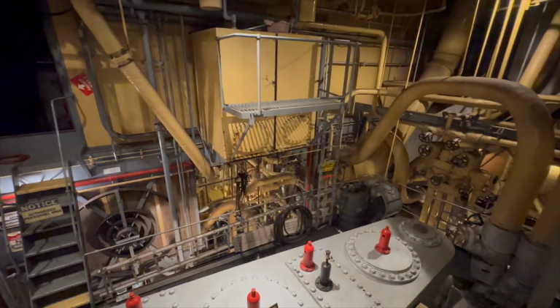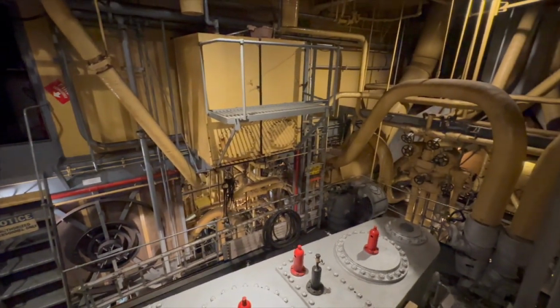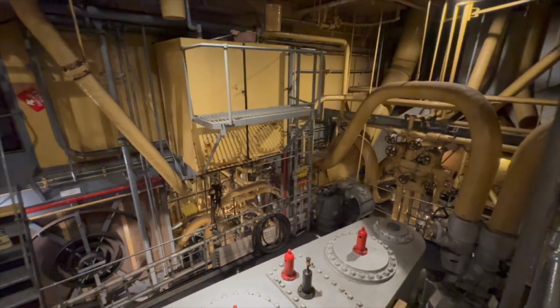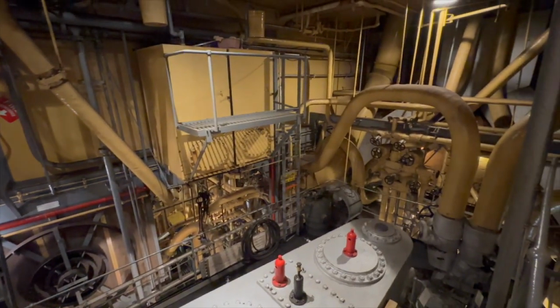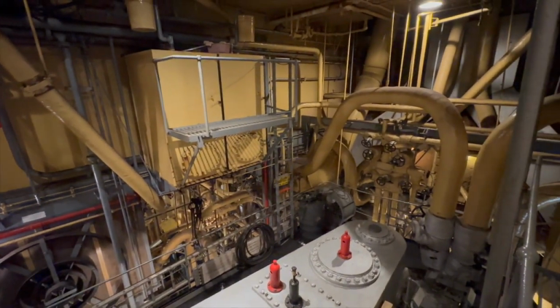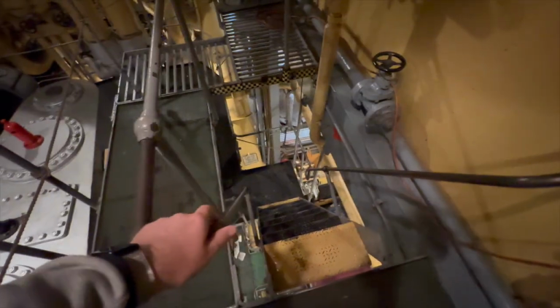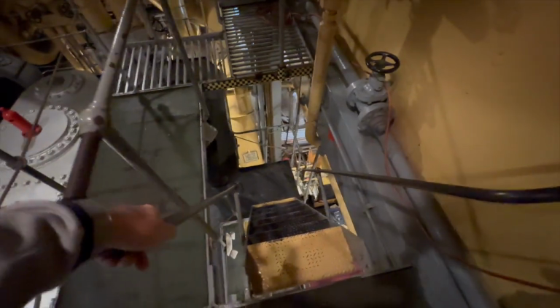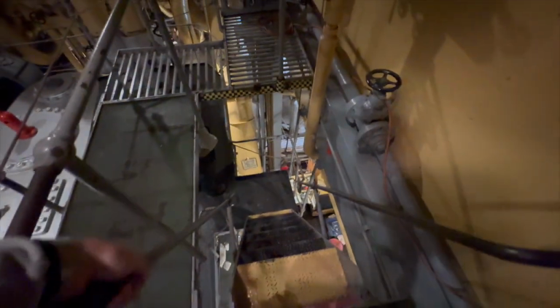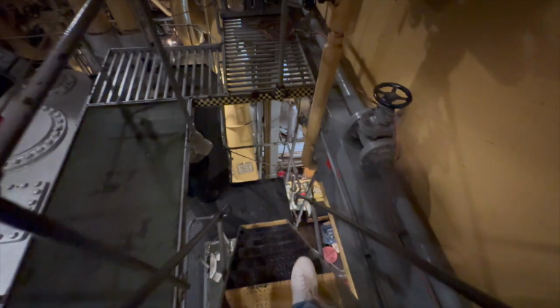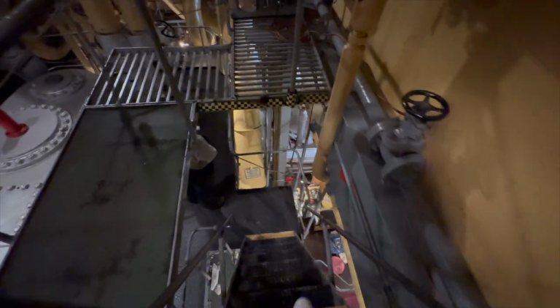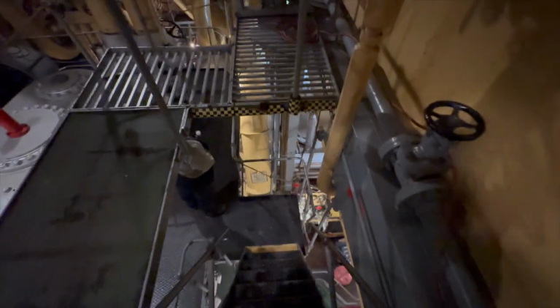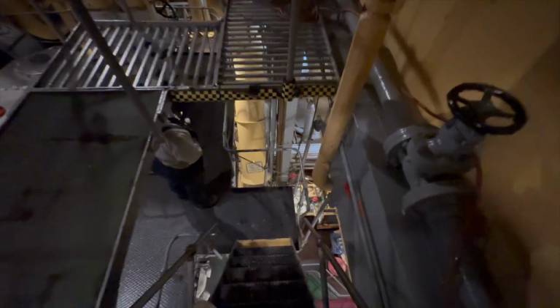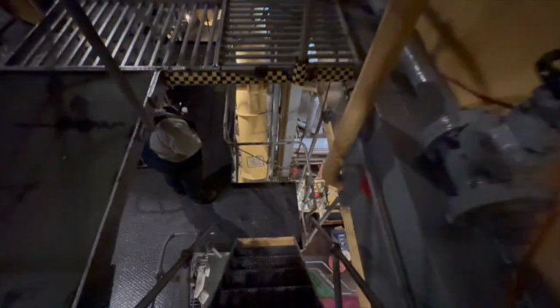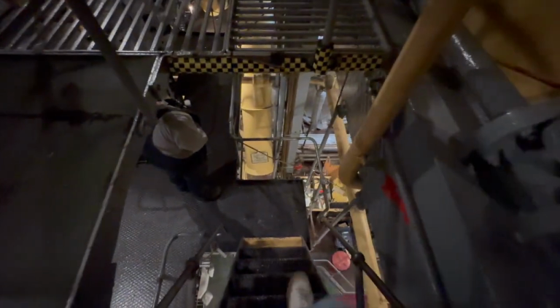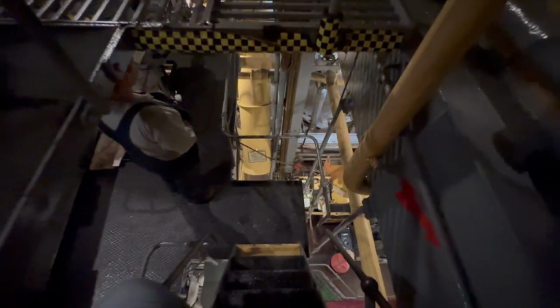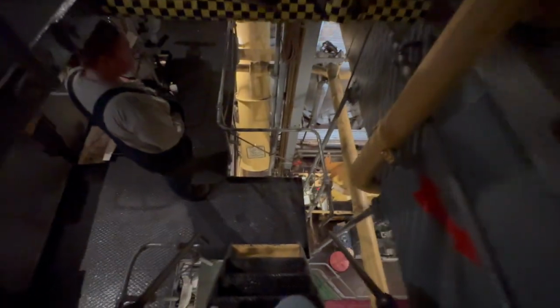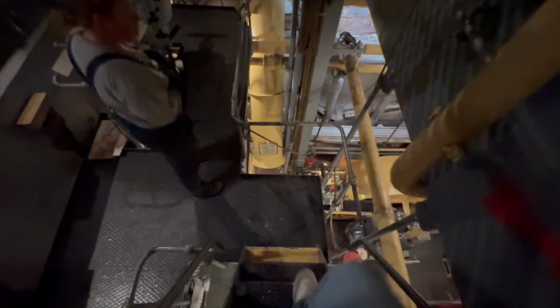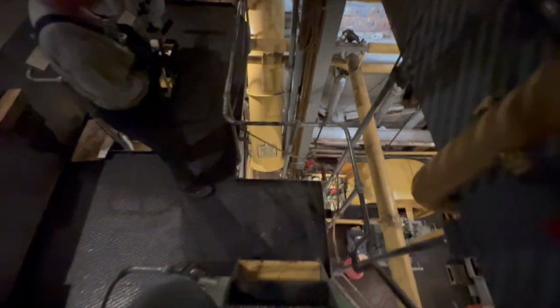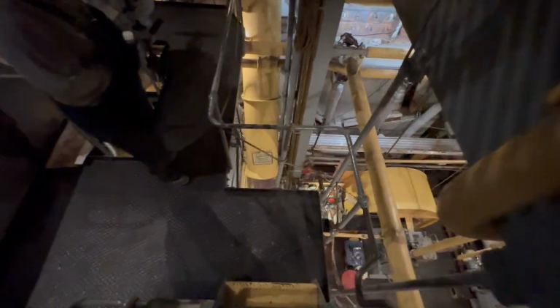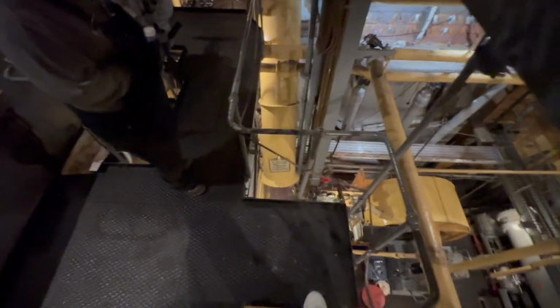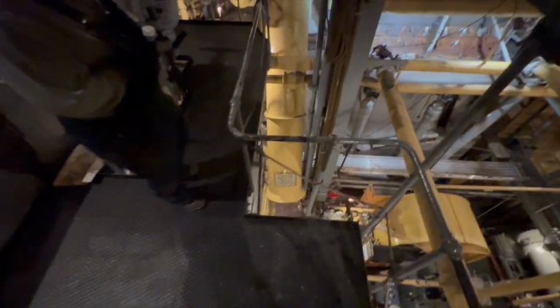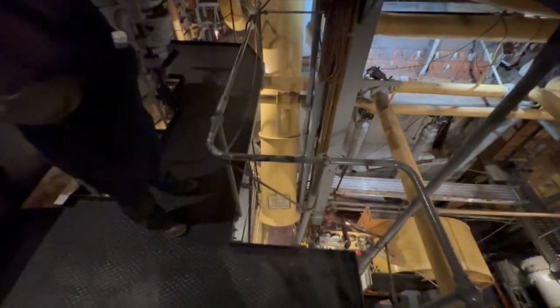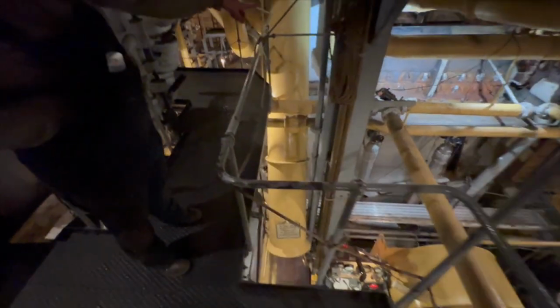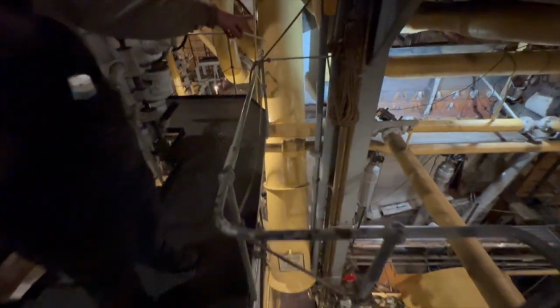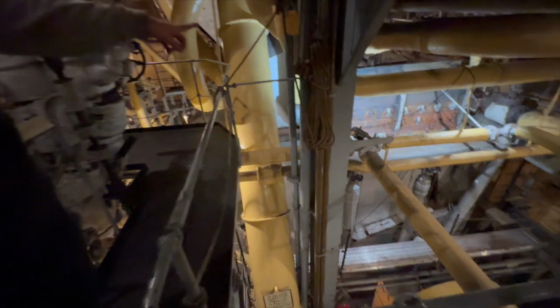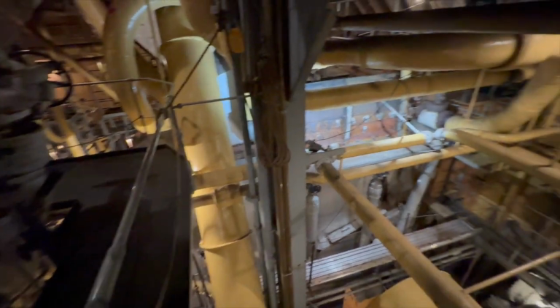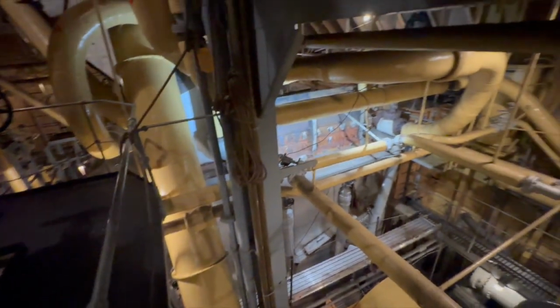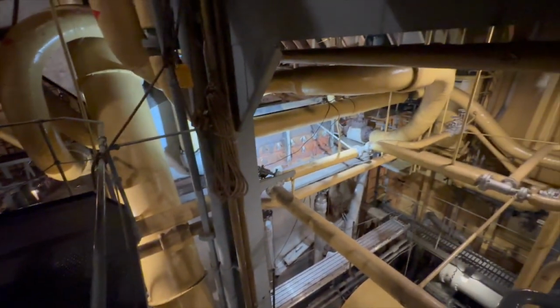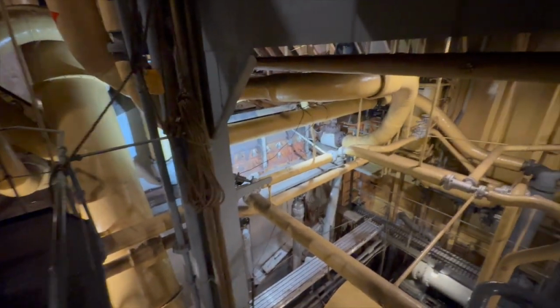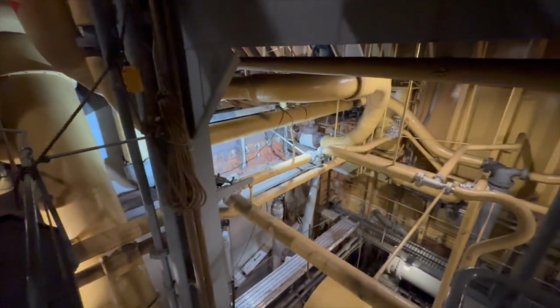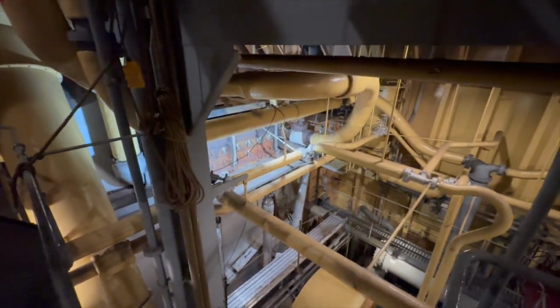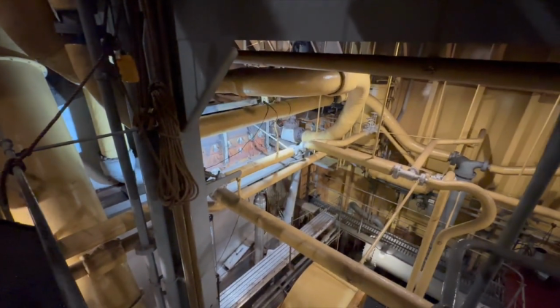Every bolt, every beam echoes the stories of a bygone era. Notice the labyrinth of pipes and towering array of pistons.